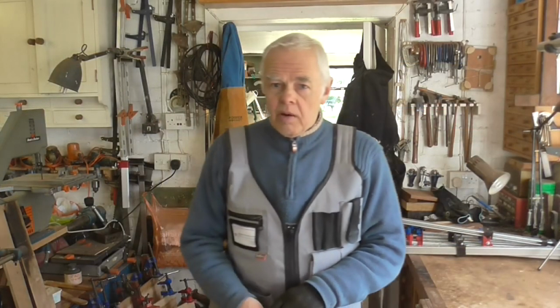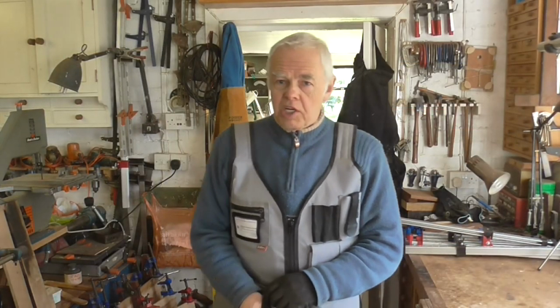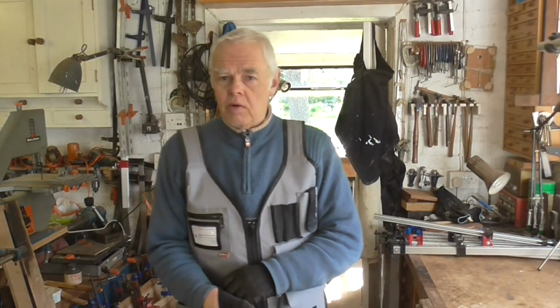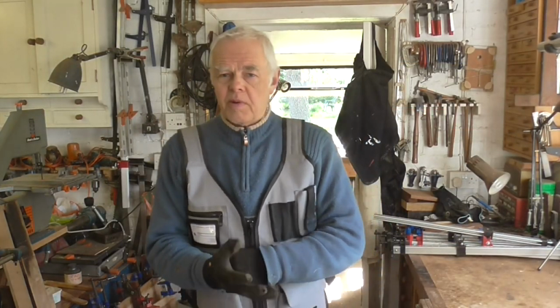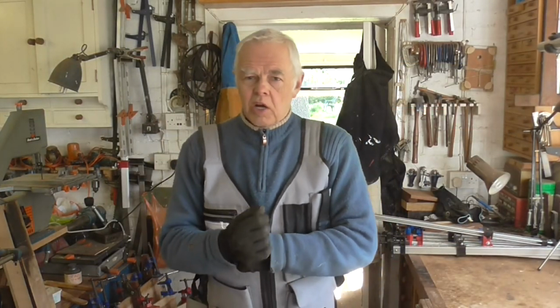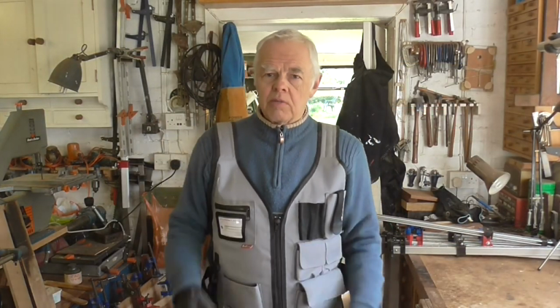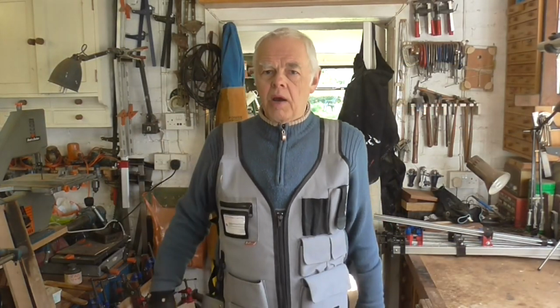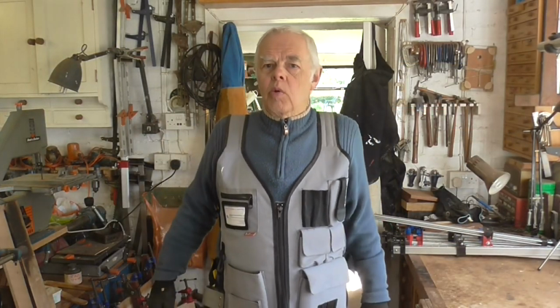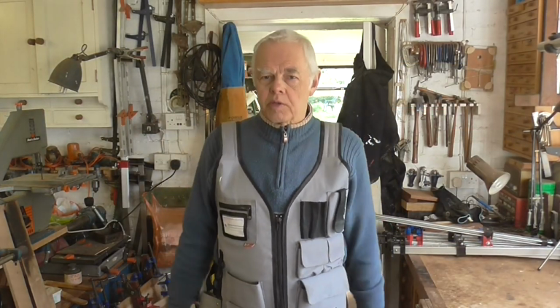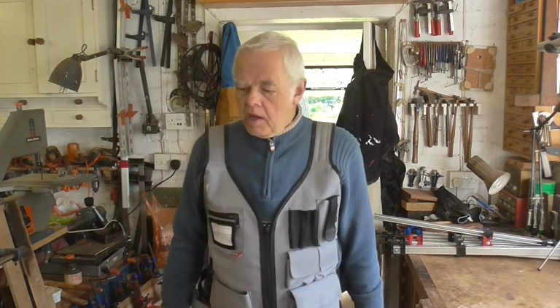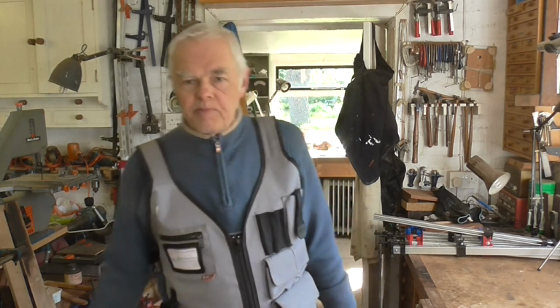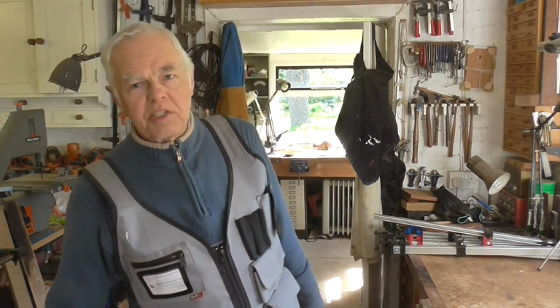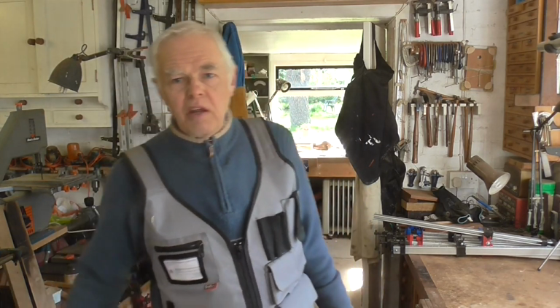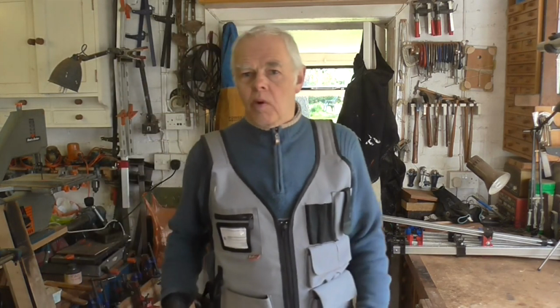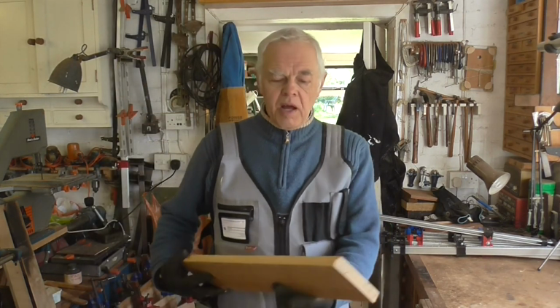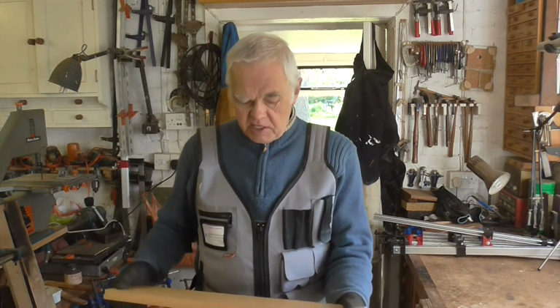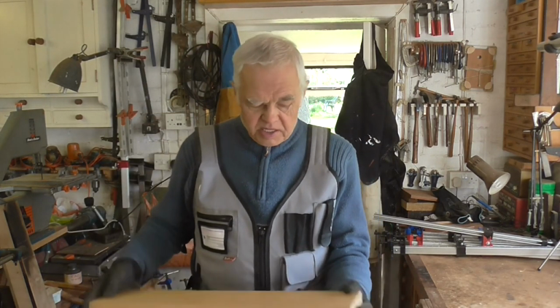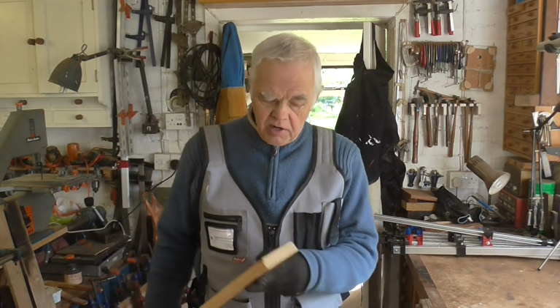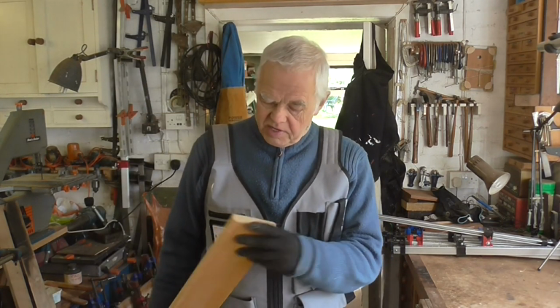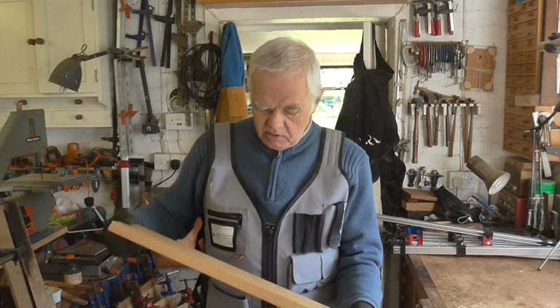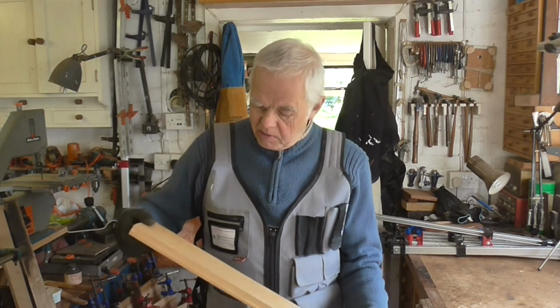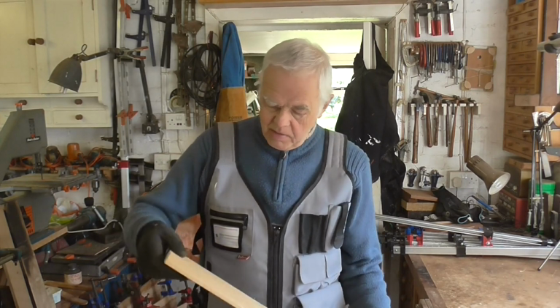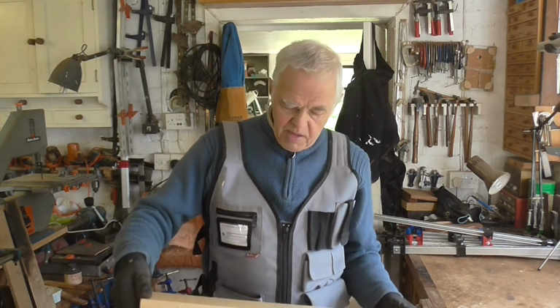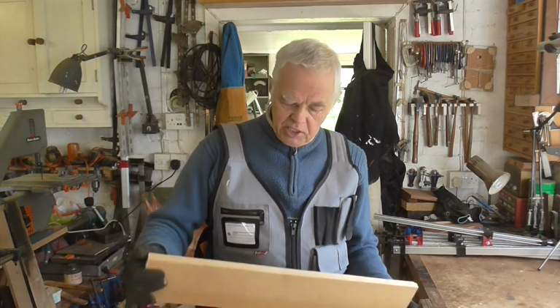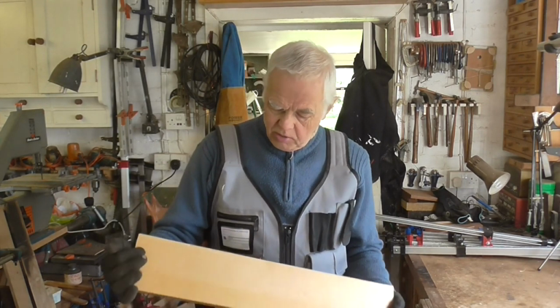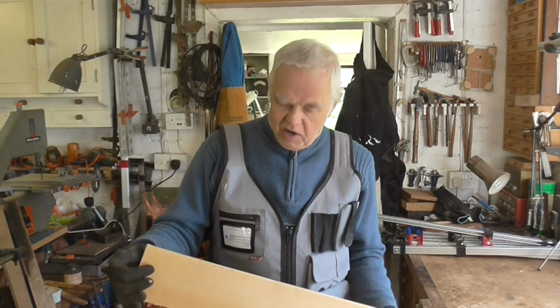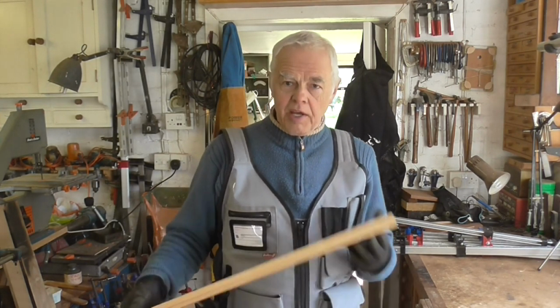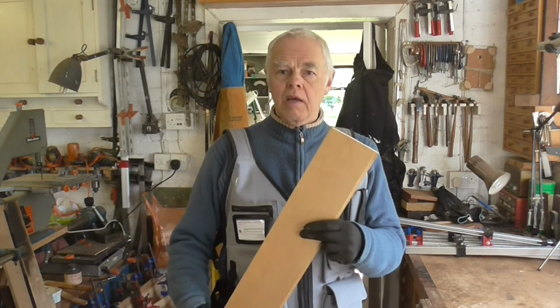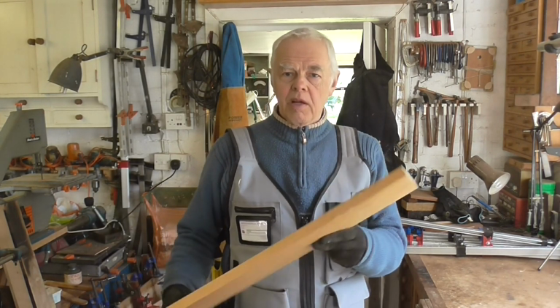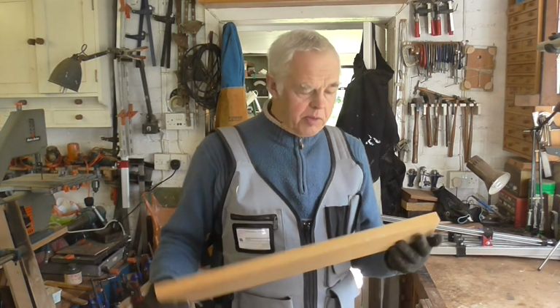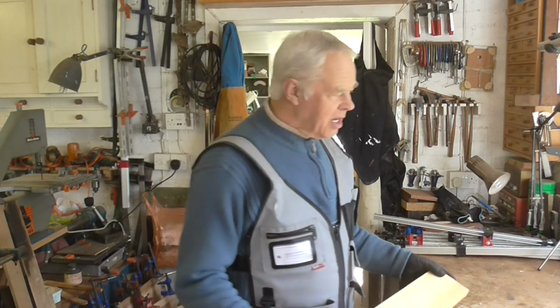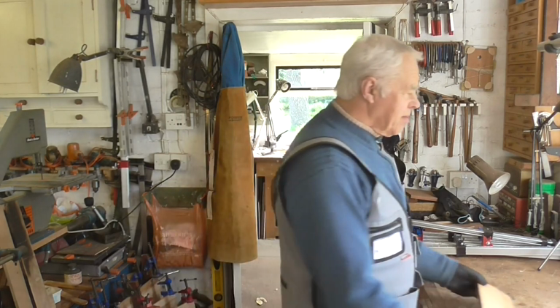I'll just show you some of the bits of wood I used to make my small boards with. It's basically scrap — none of it's bought, I don't weigh any of it. This piece here, I don't know what this is — it looks like a bit of ramin, or it may be ash. I'm not sure. It's got varnish on it, but when I finish with it, that'll do for something.